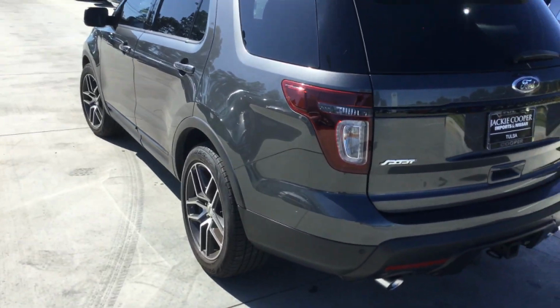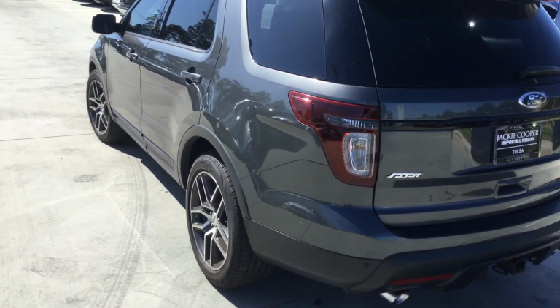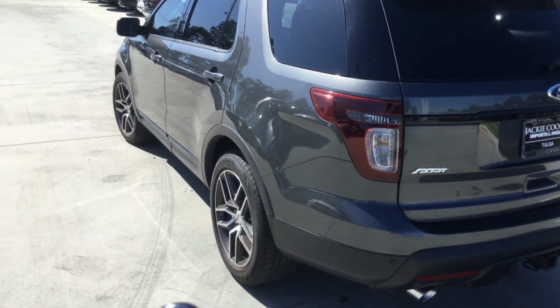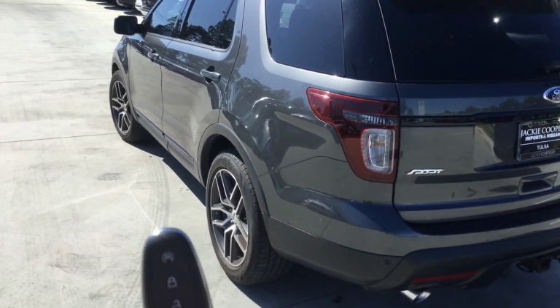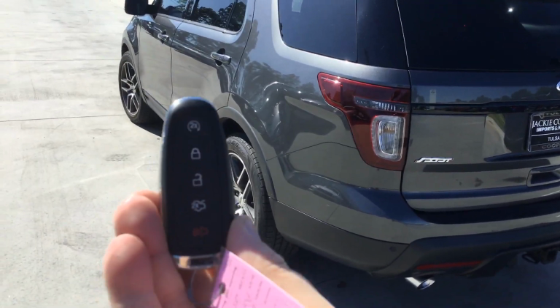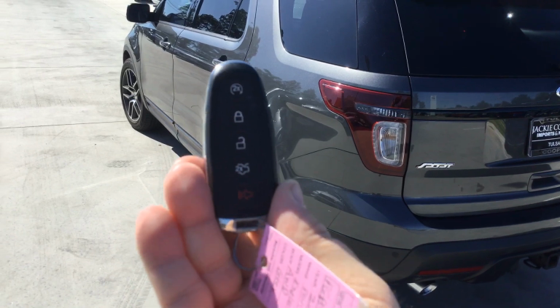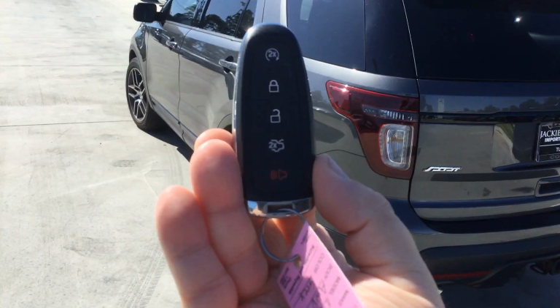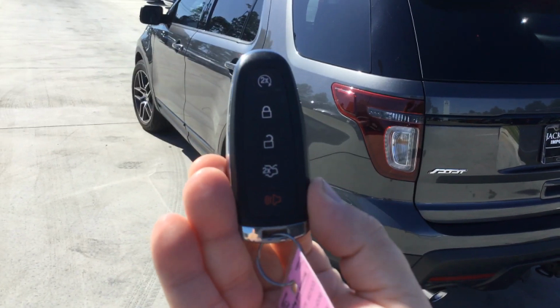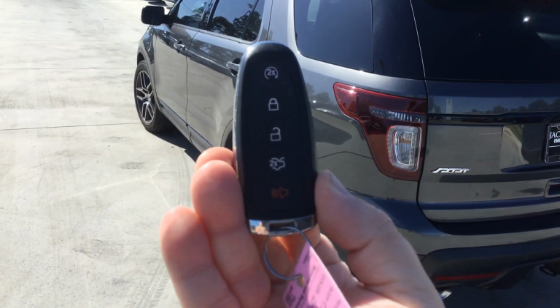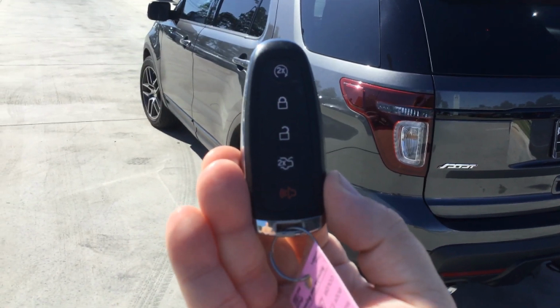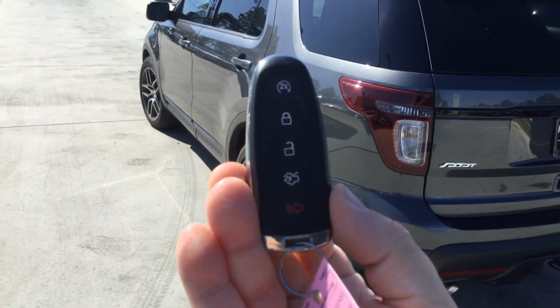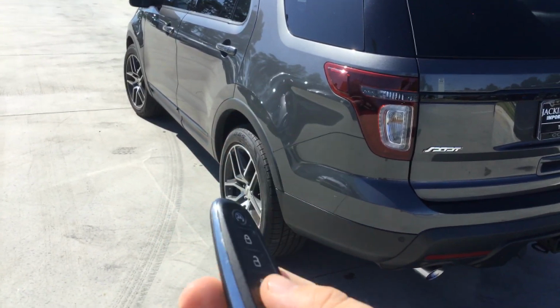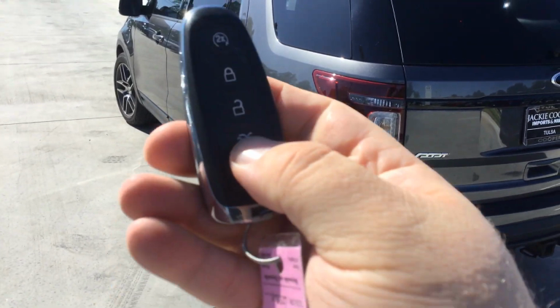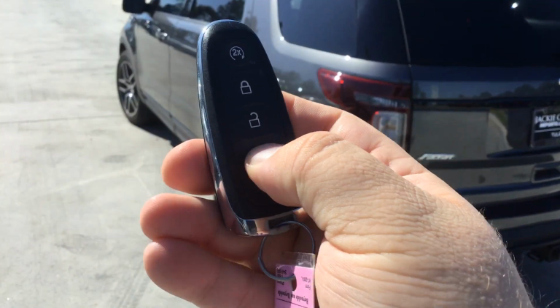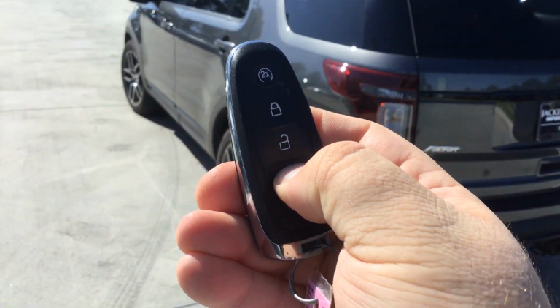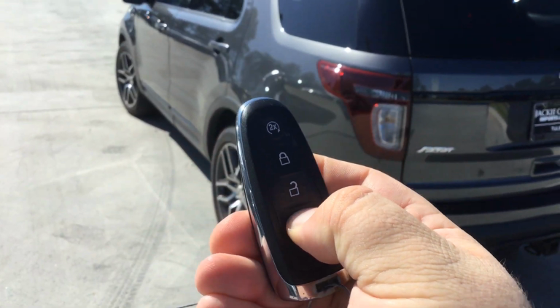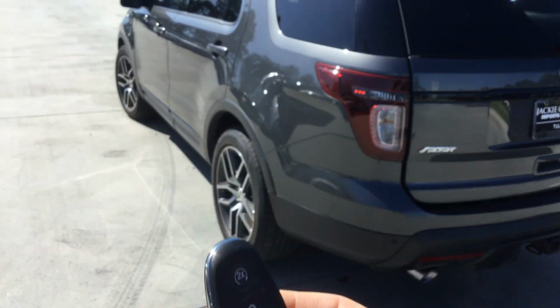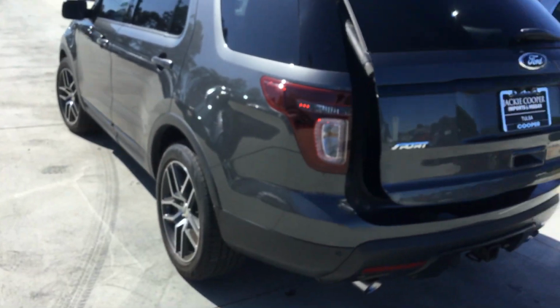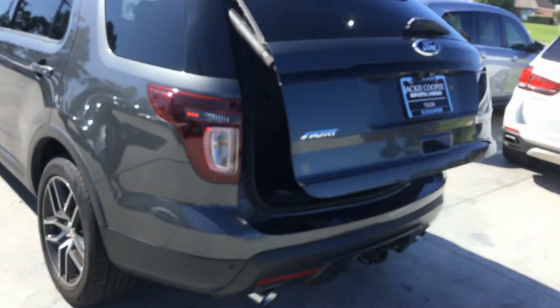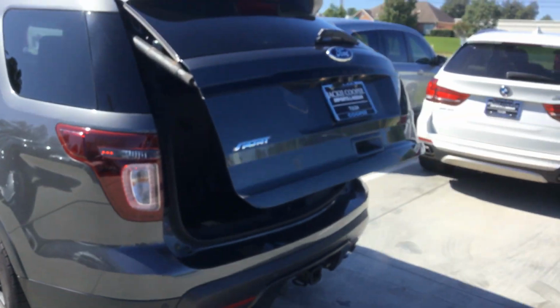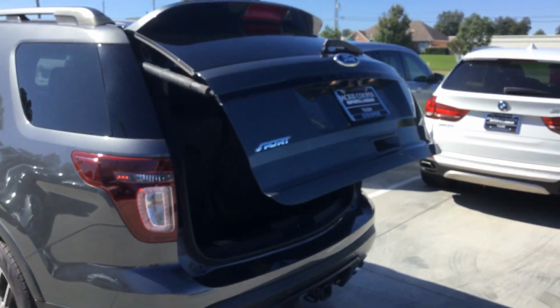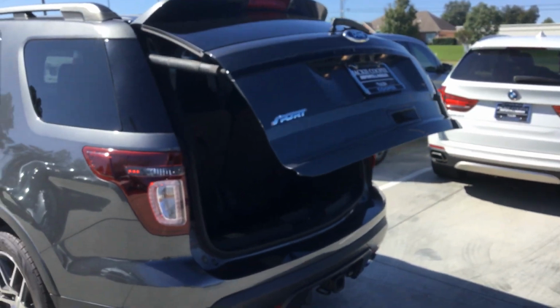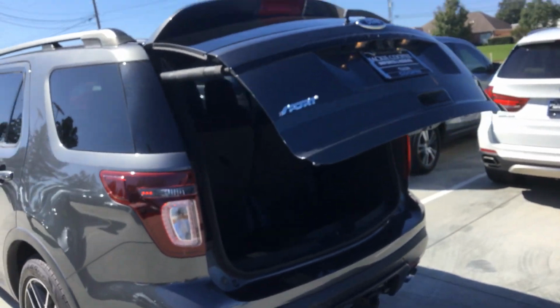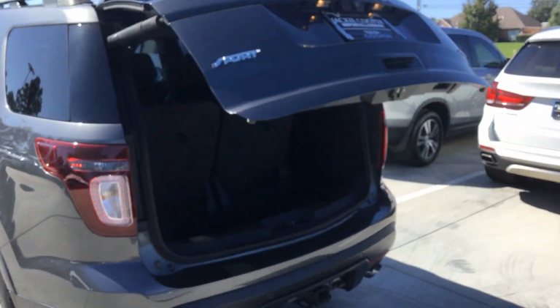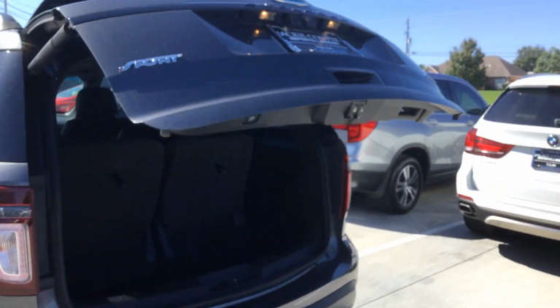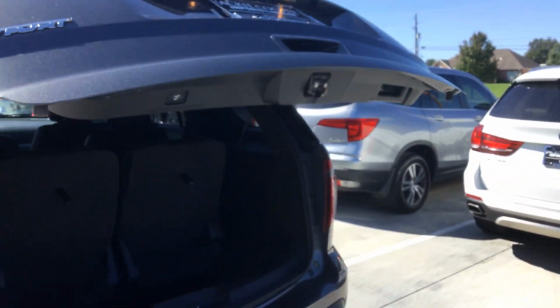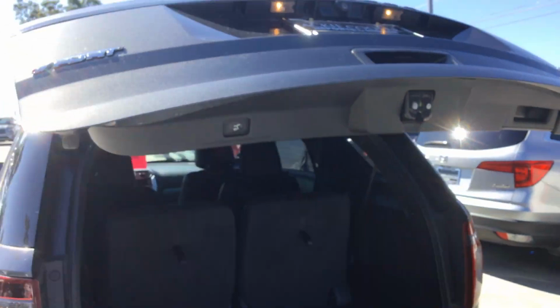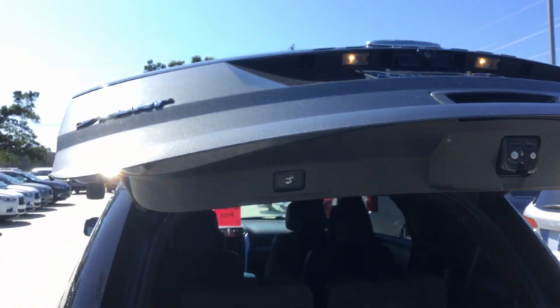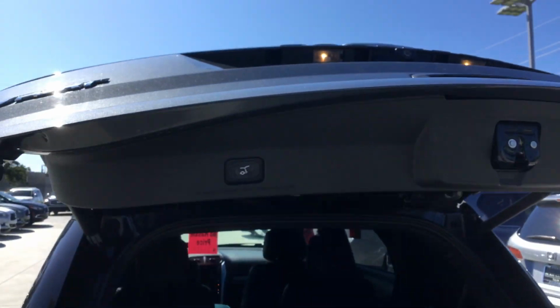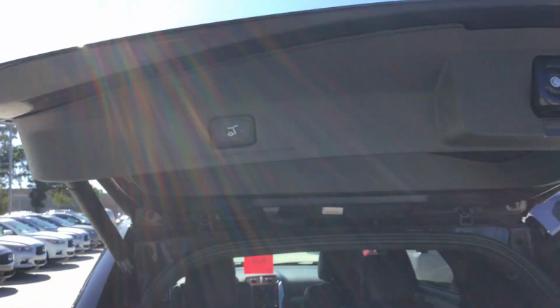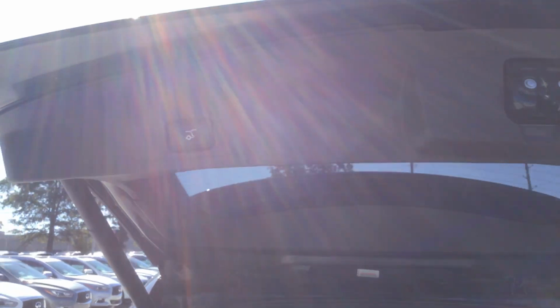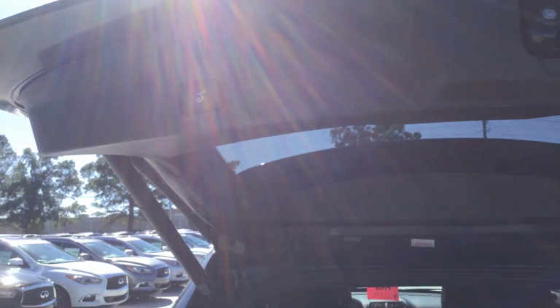Key fob has remote start and power lift gate. The button is right there to close it back down.